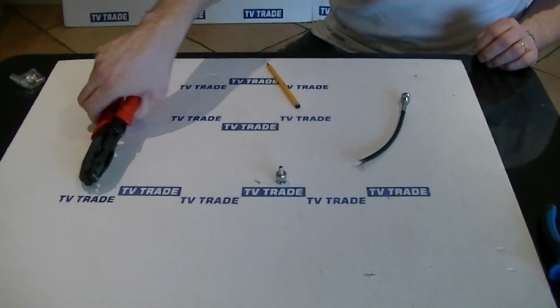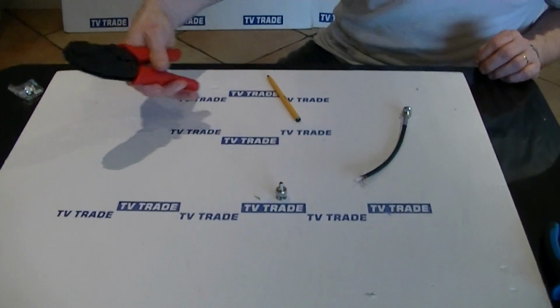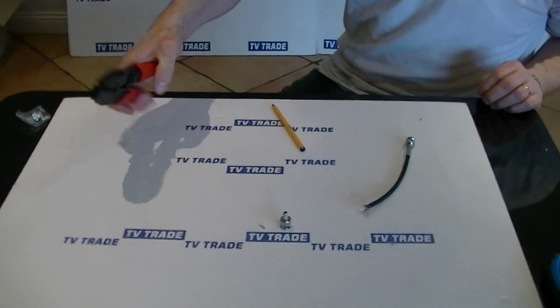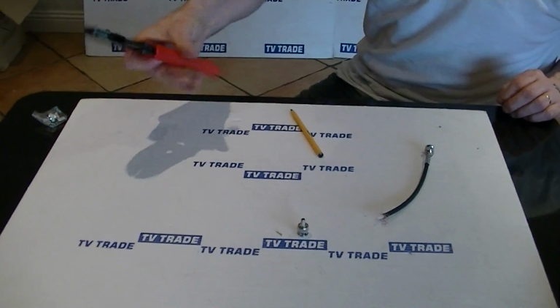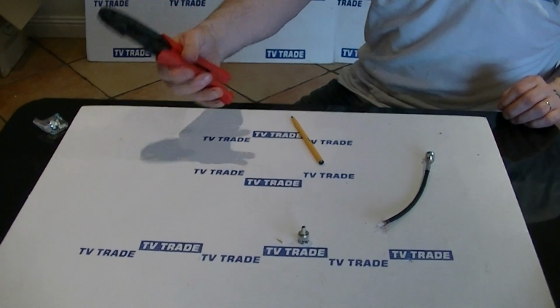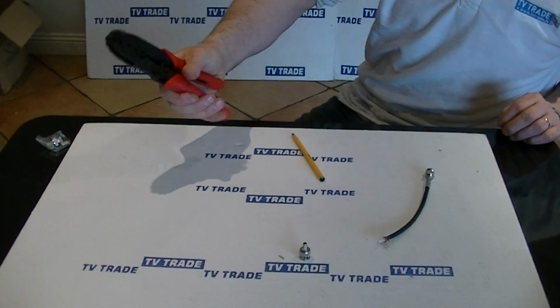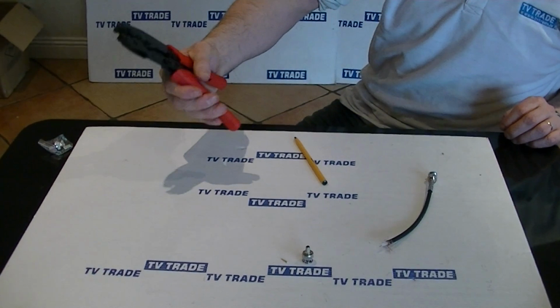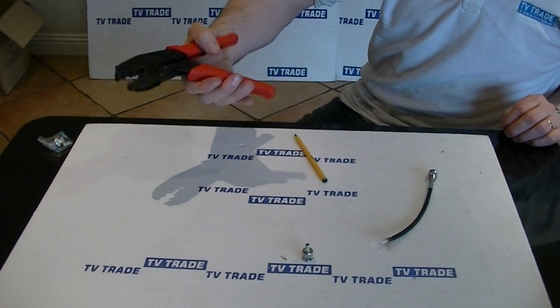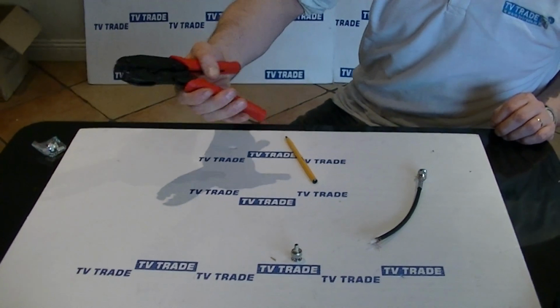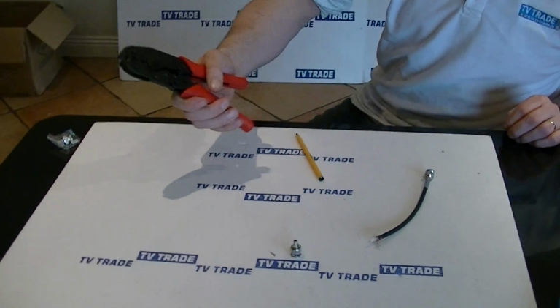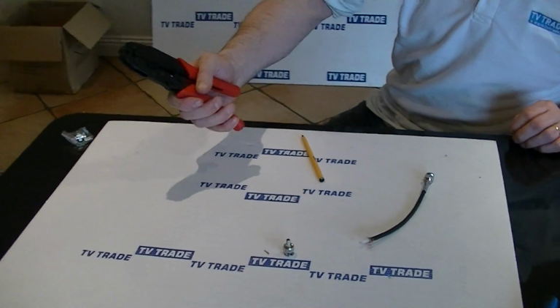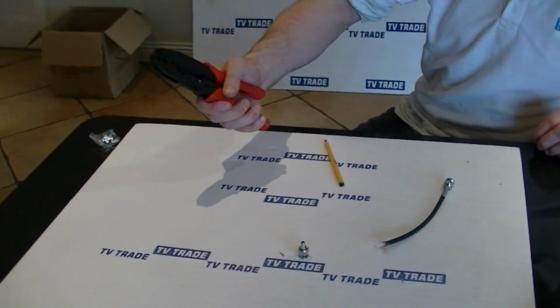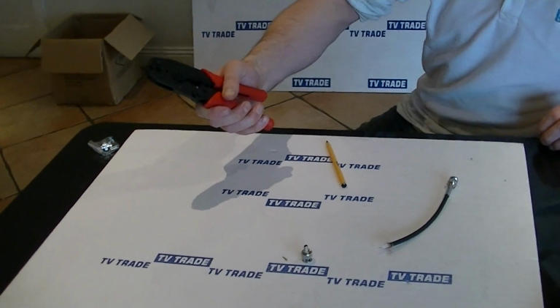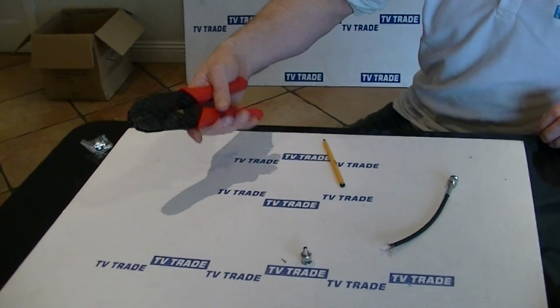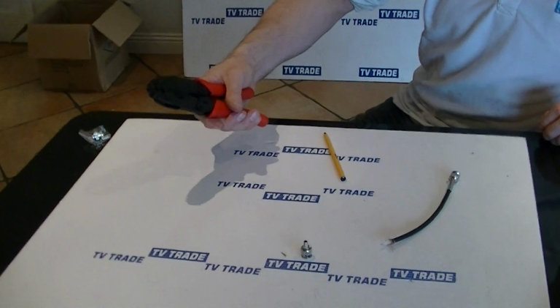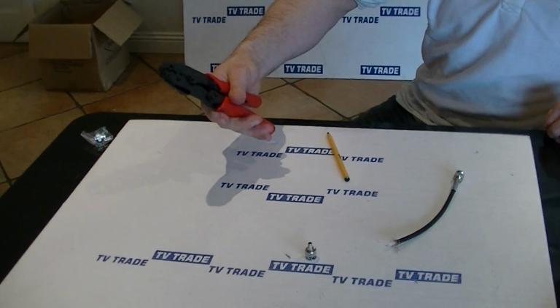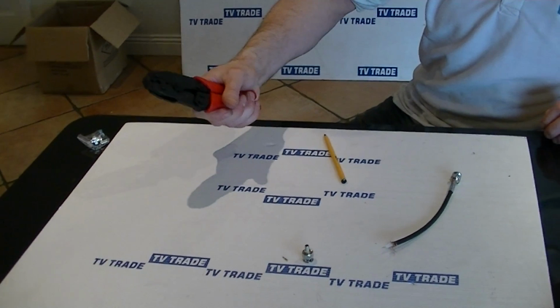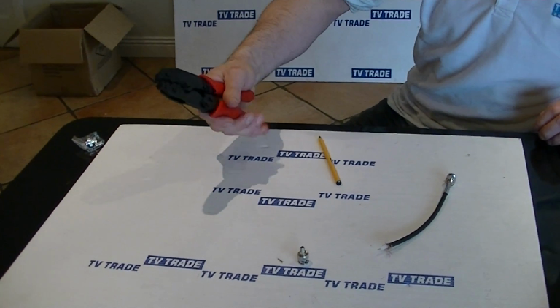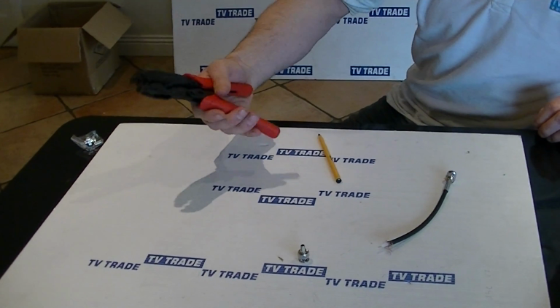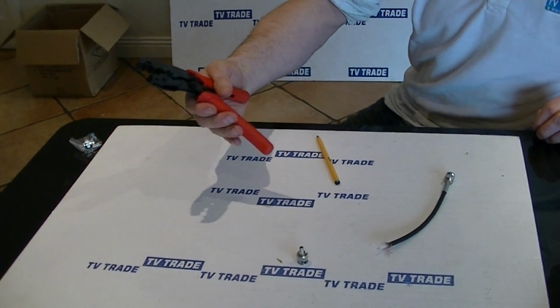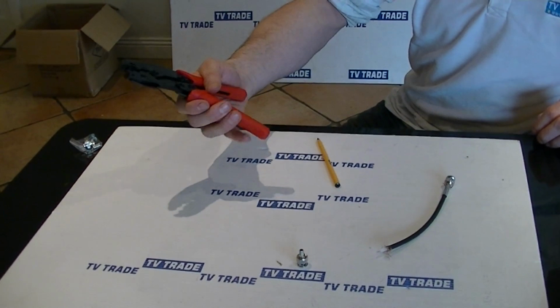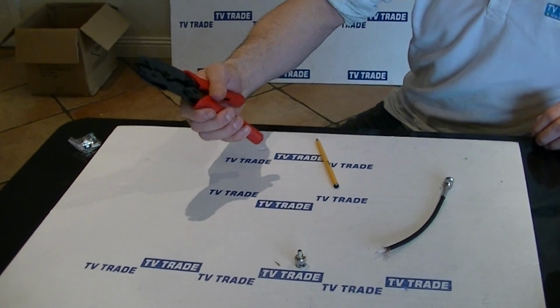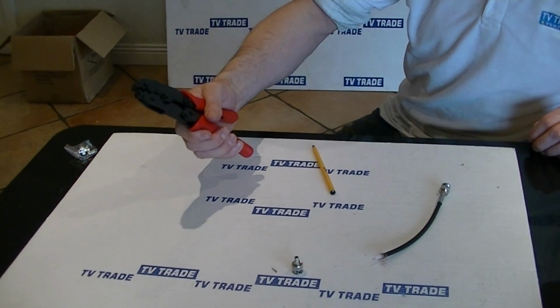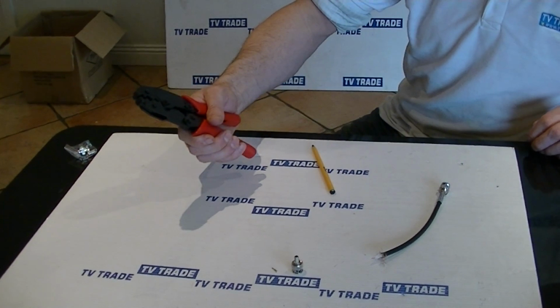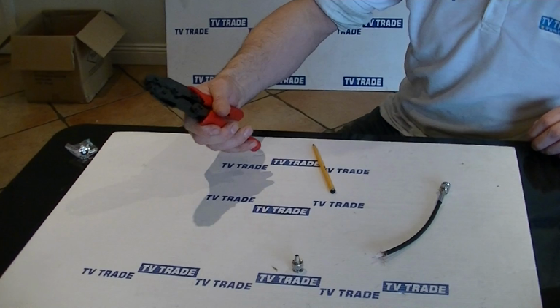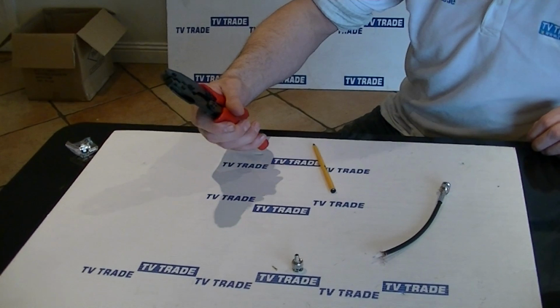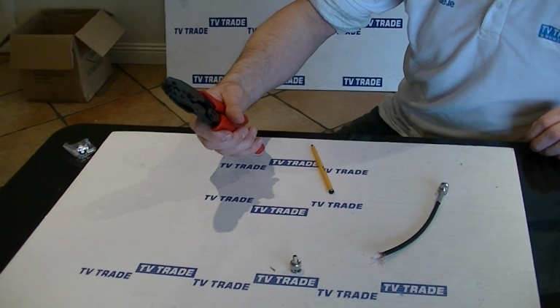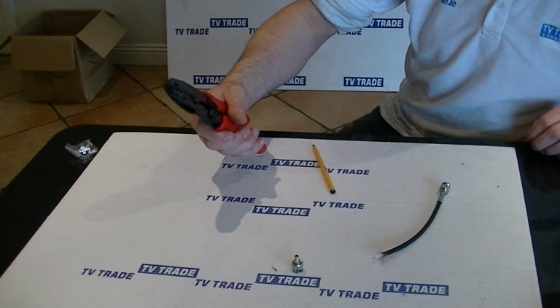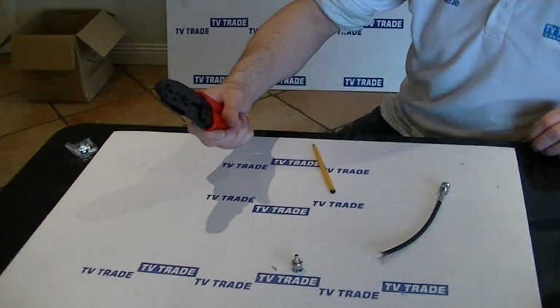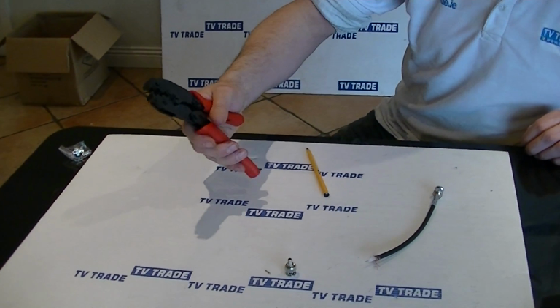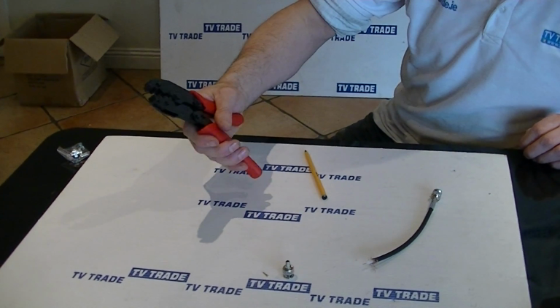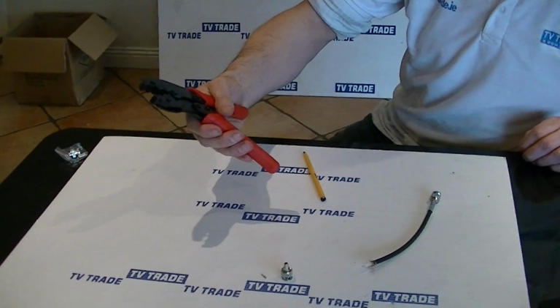It has easy grip handles, and an interesting point is that it has a ratchet mechanism, which is very convenient because it means that if we're trying to pair this for use with a certain type of connector, we can actually do so in advance.